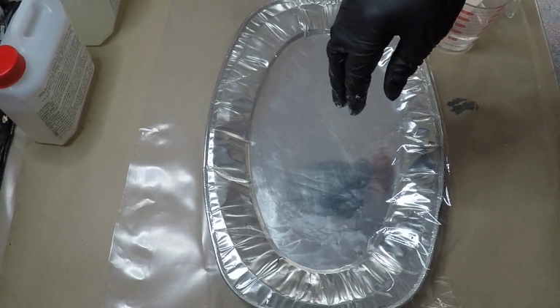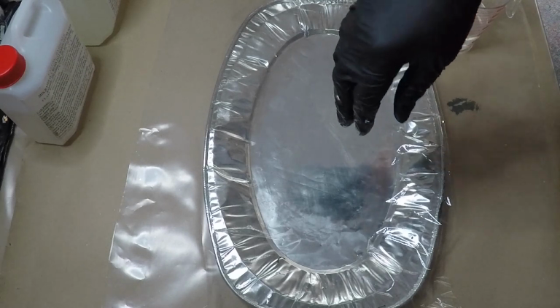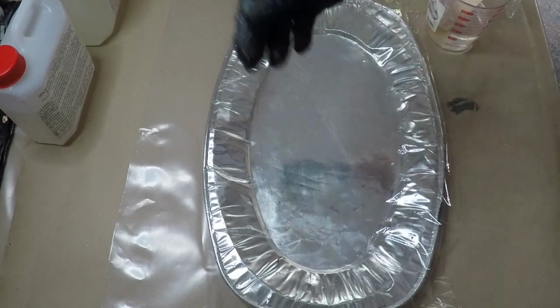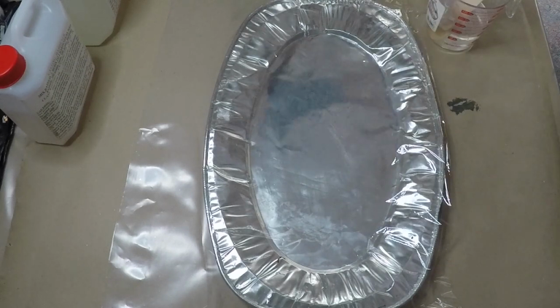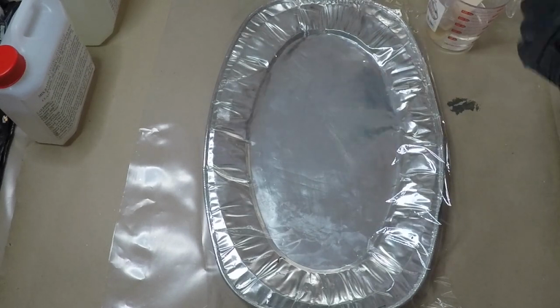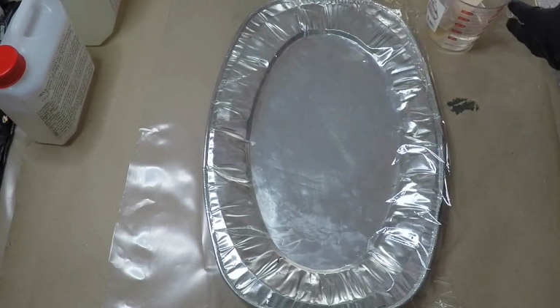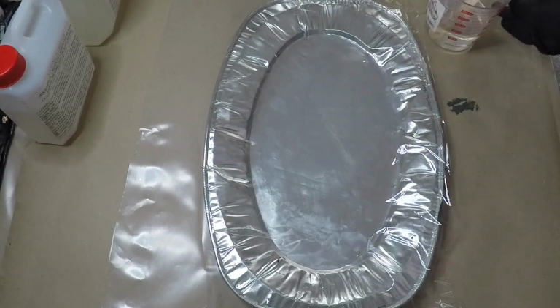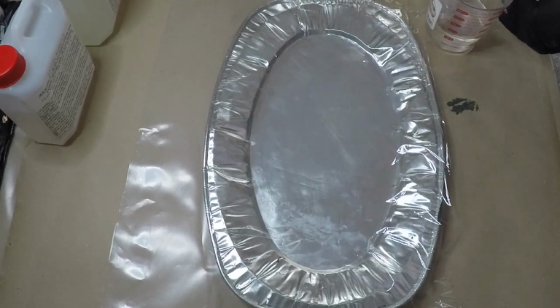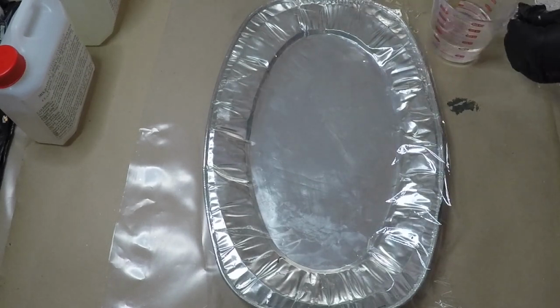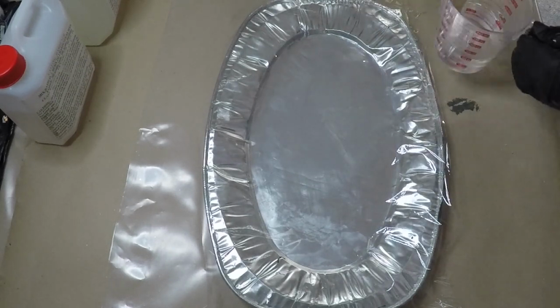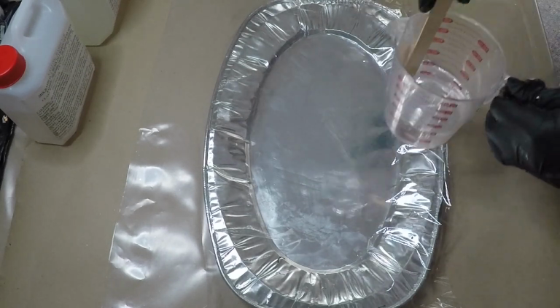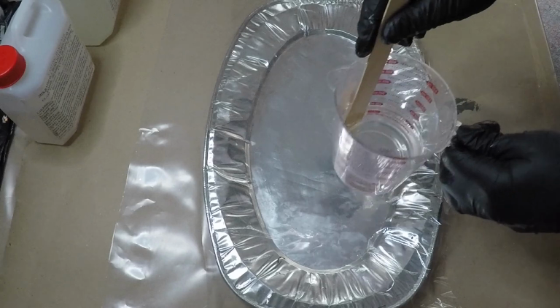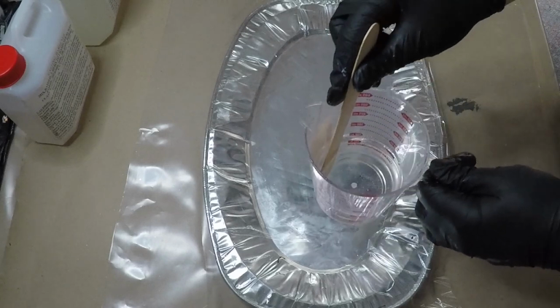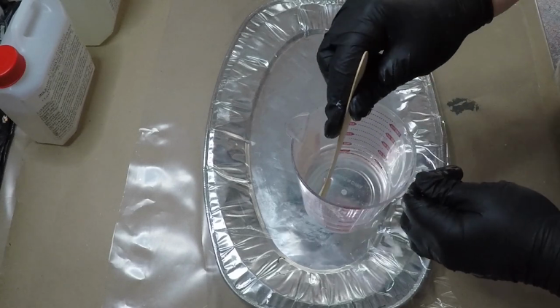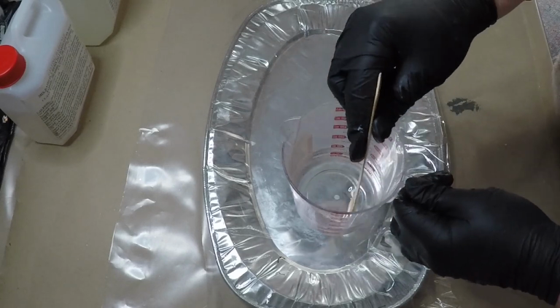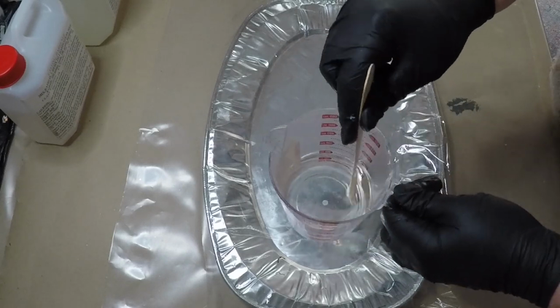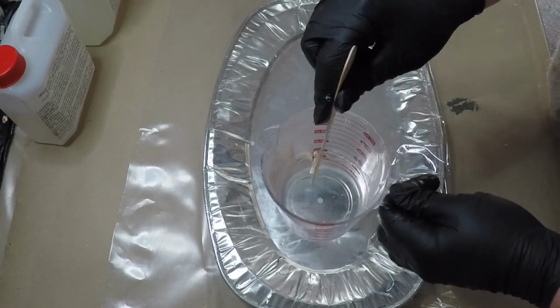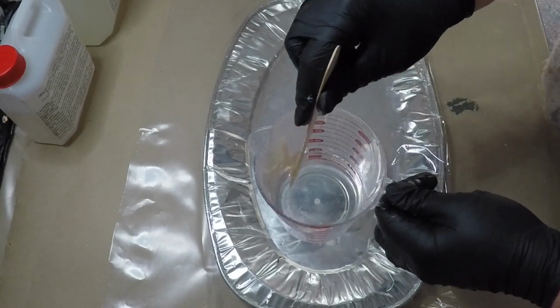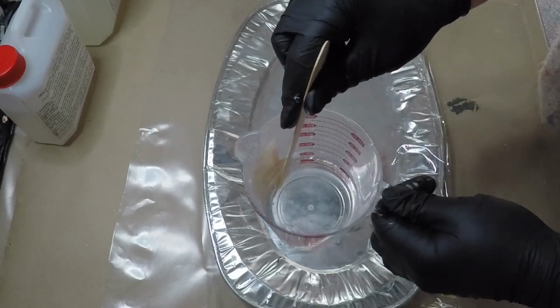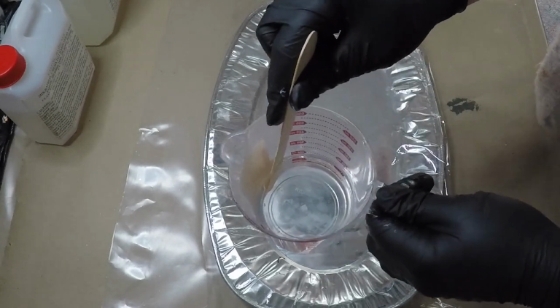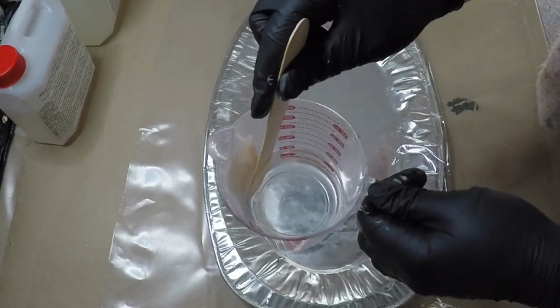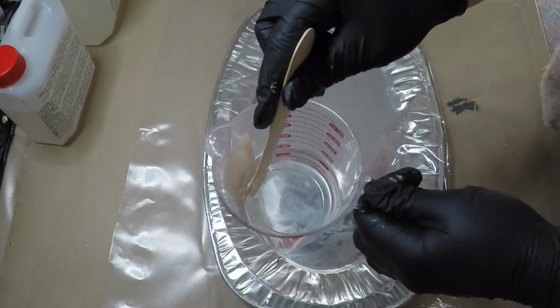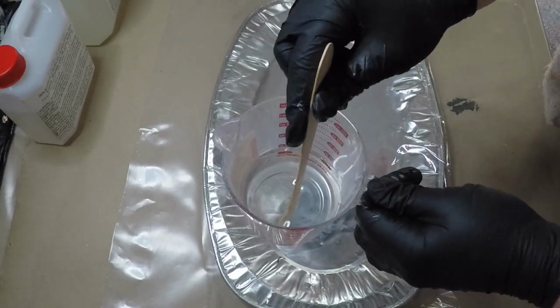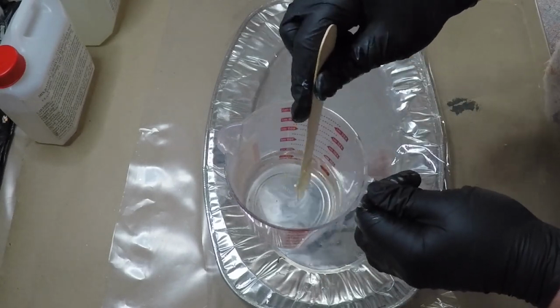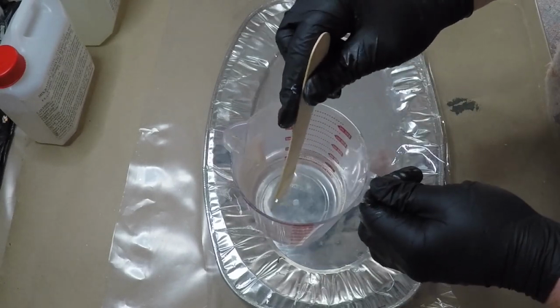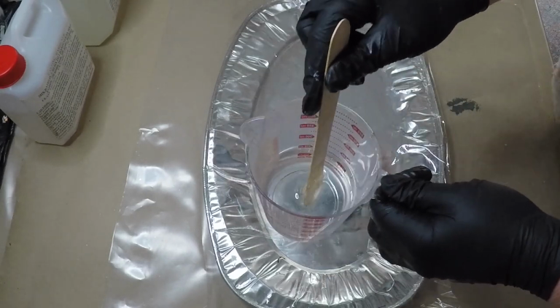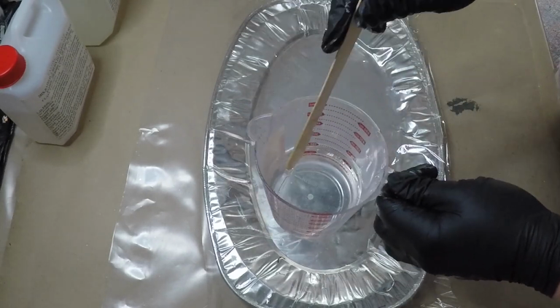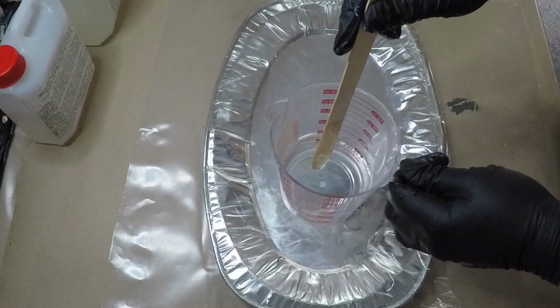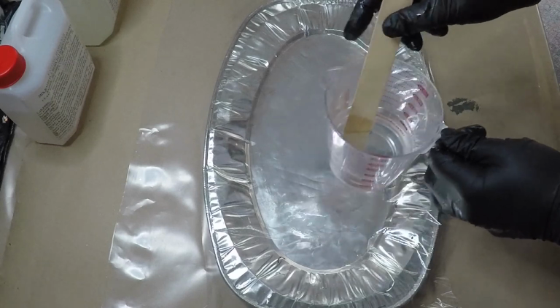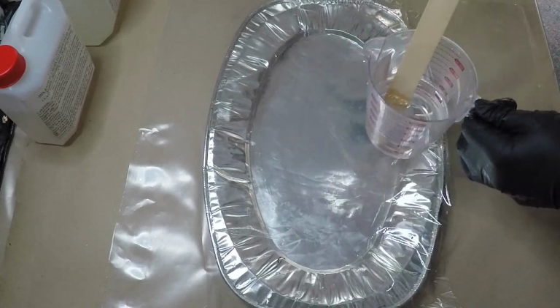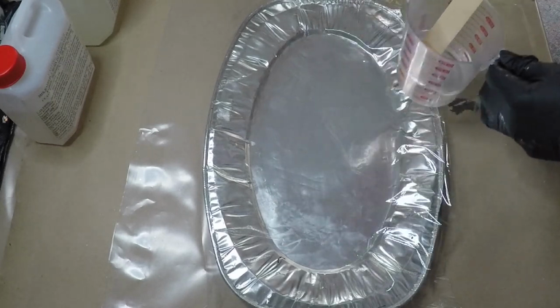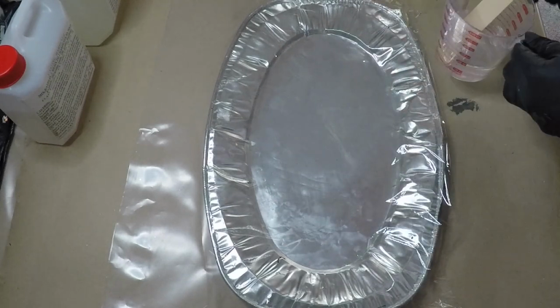I have gone ahead and mixed 200ml. I think it might be too much but we will see.